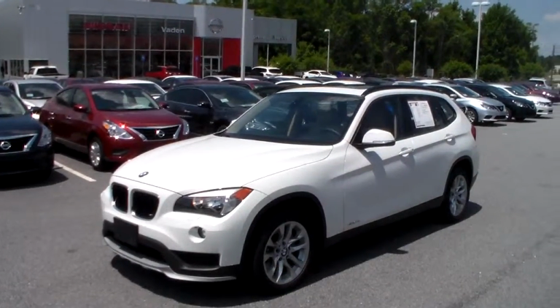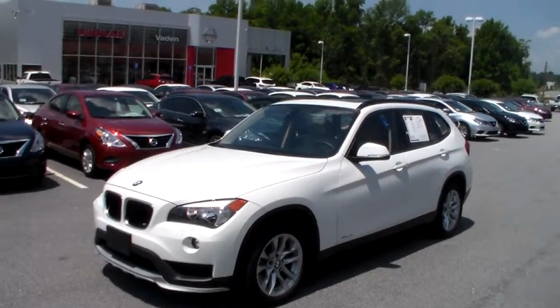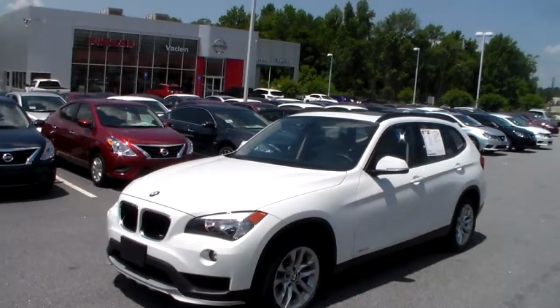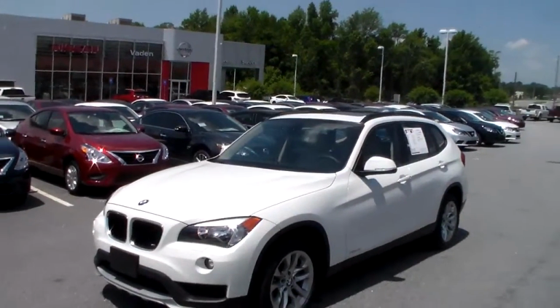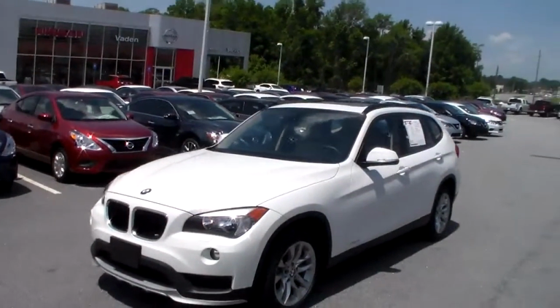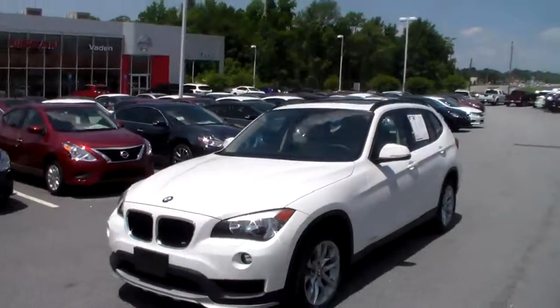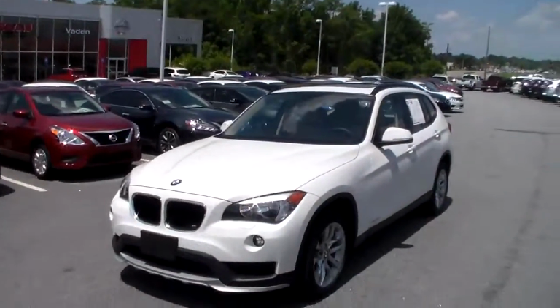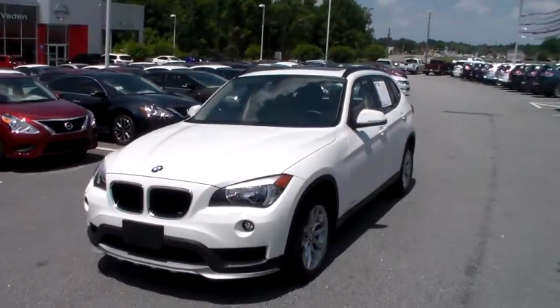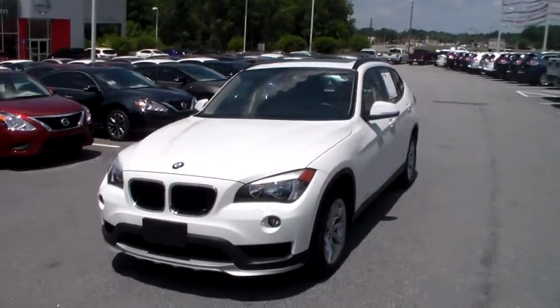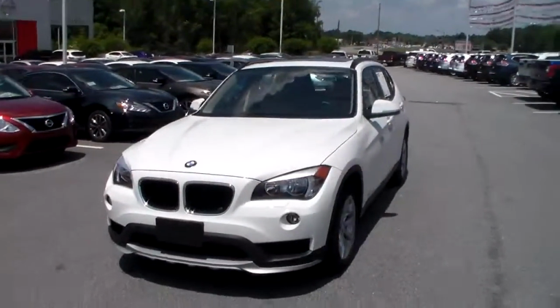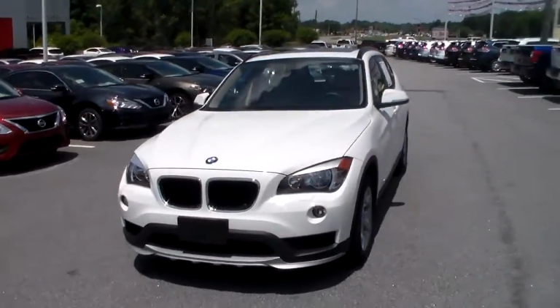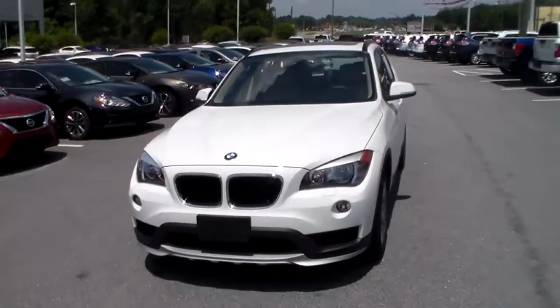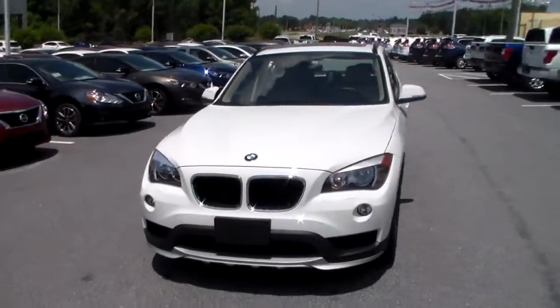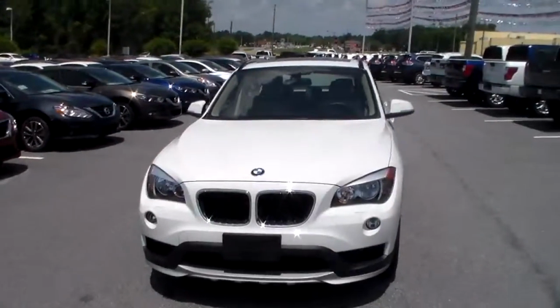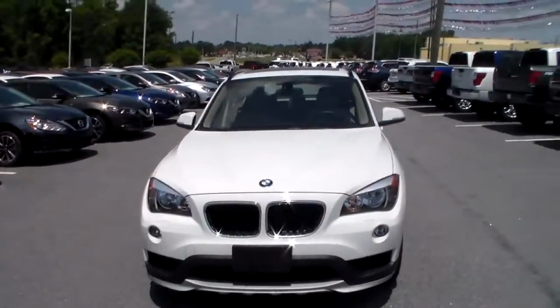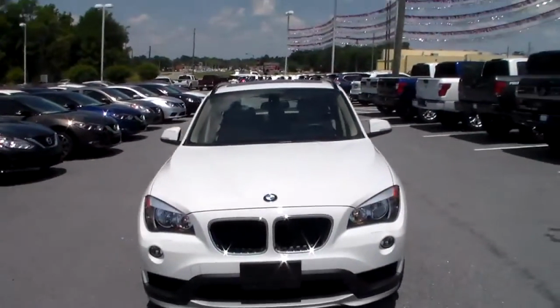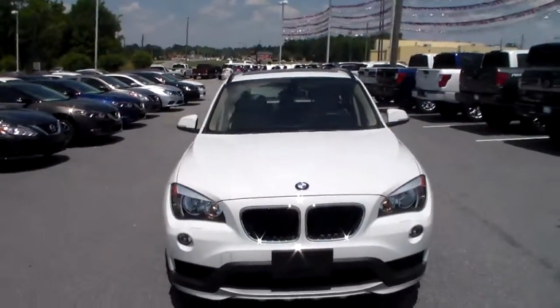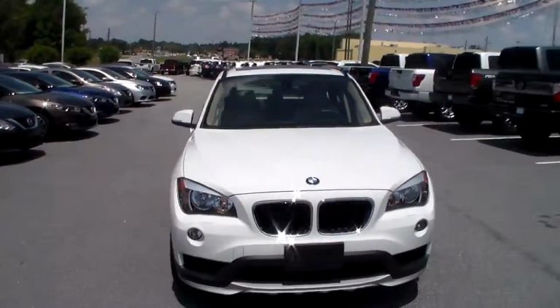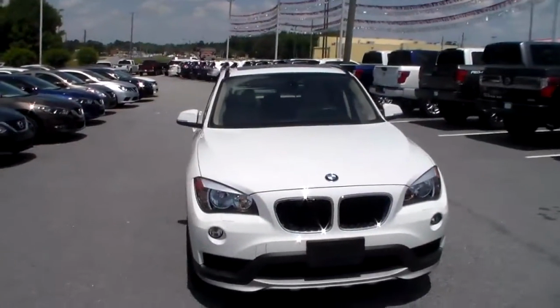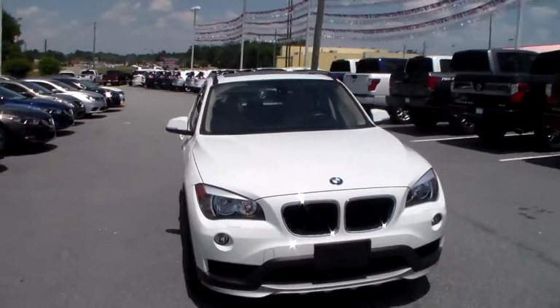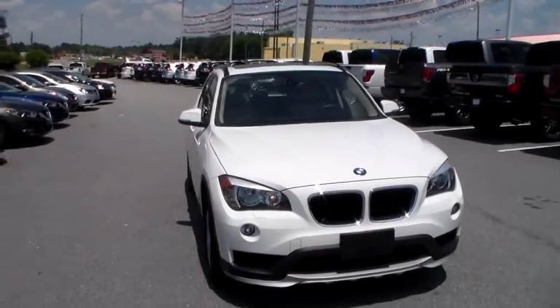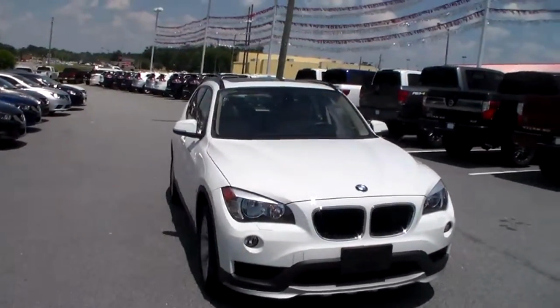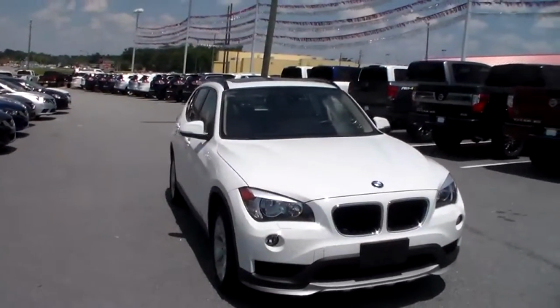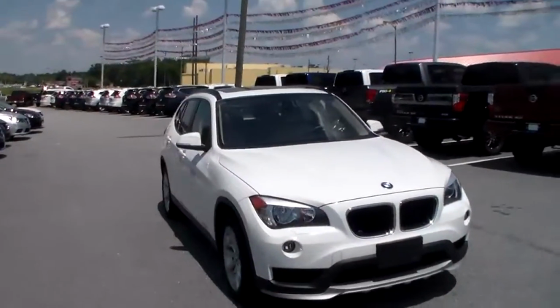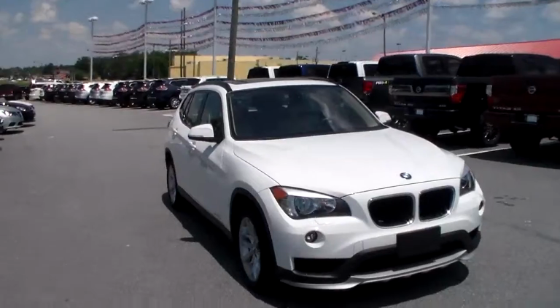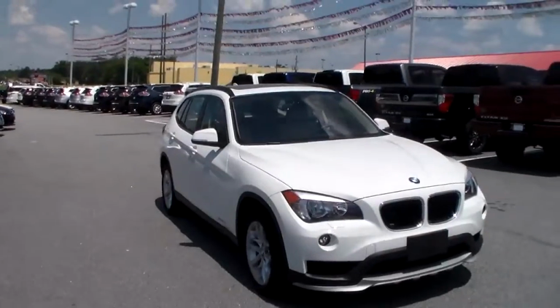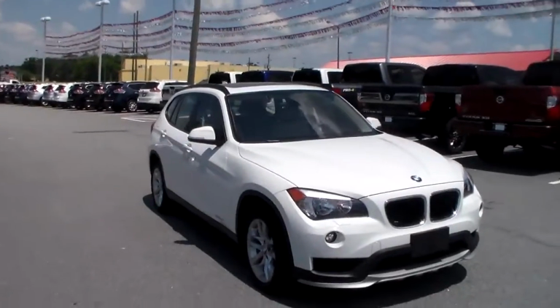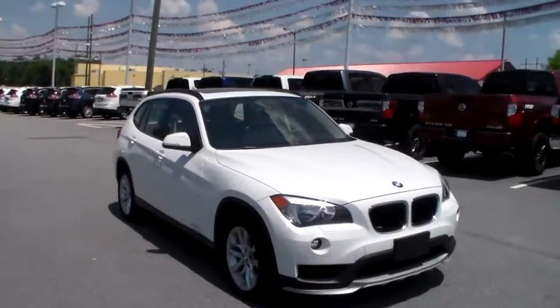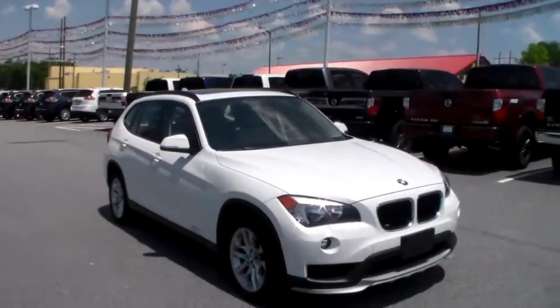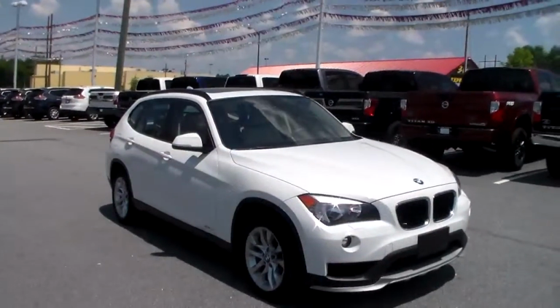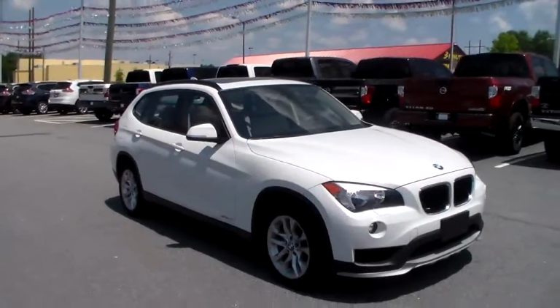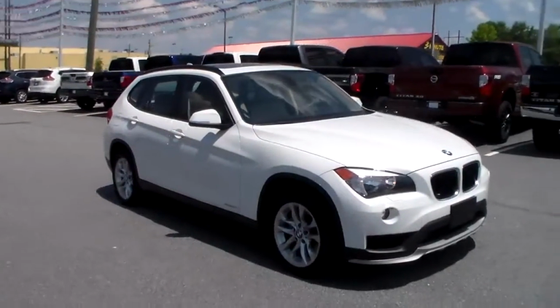Good afternoon Krishna, this is Joe over at Vaden Nissan of Statesboro, and today I'm going to be giving you your first look at this beautiful 2015 BMW X1. It's a 2 liter 4 cylinder engine, turbo, 8 speed automatic.